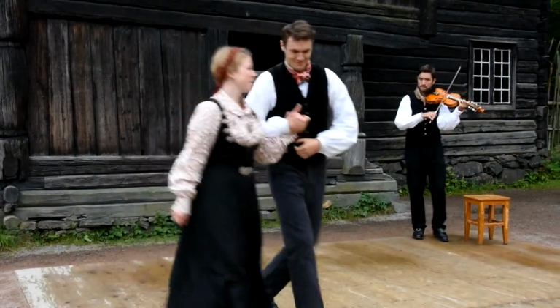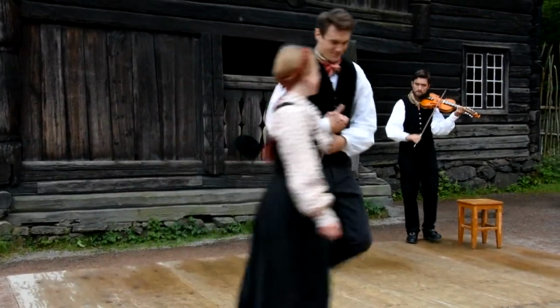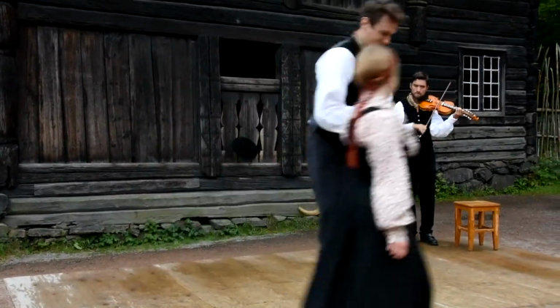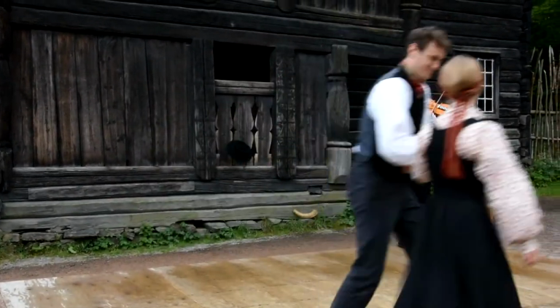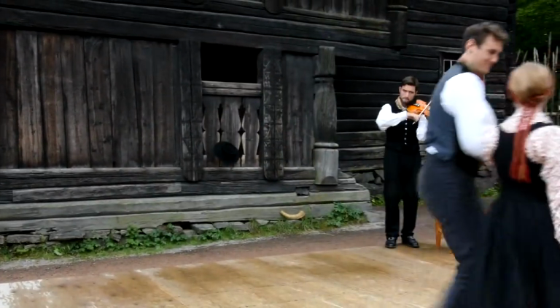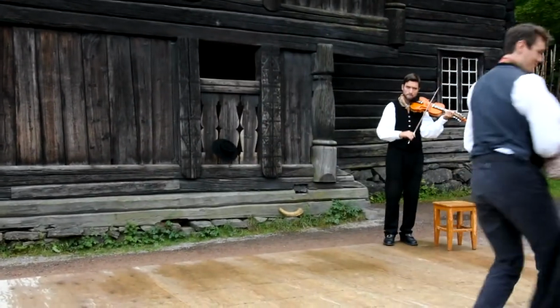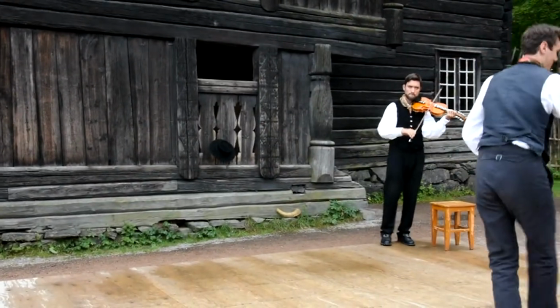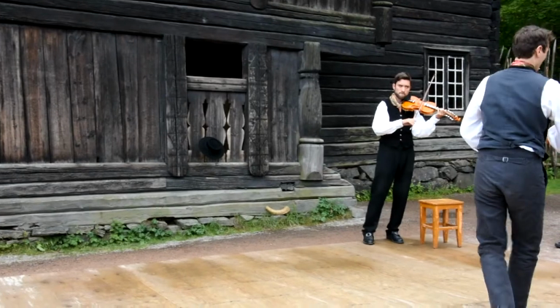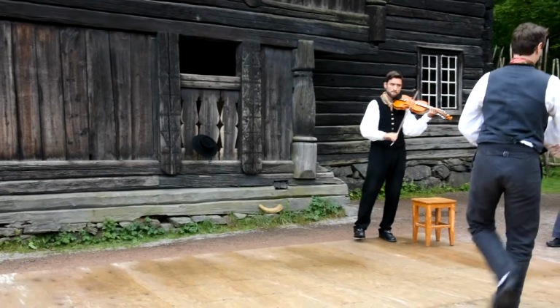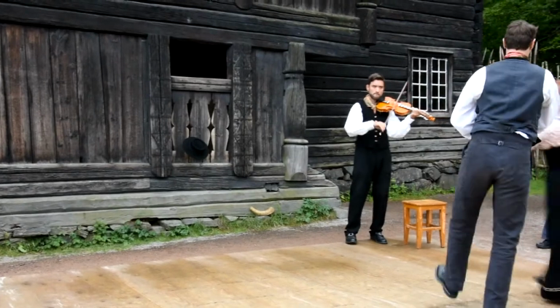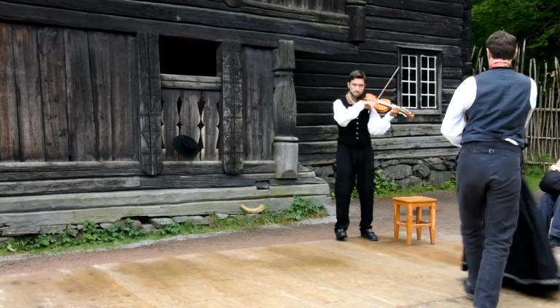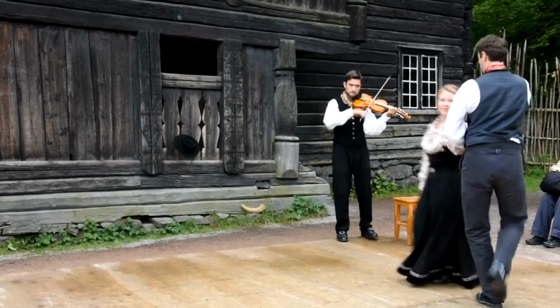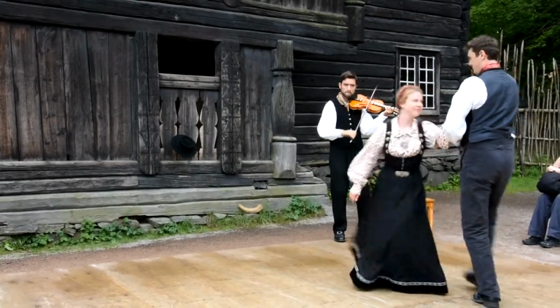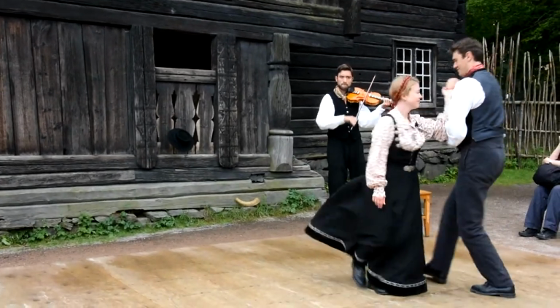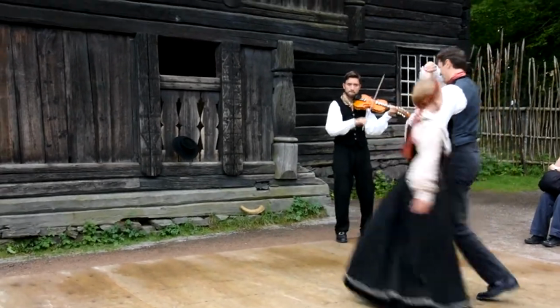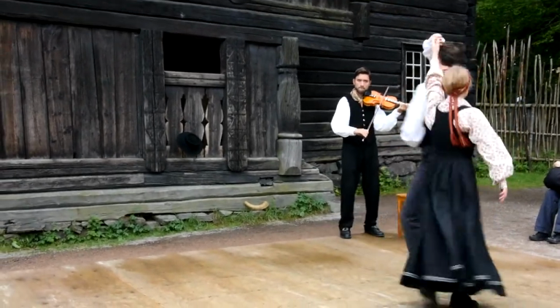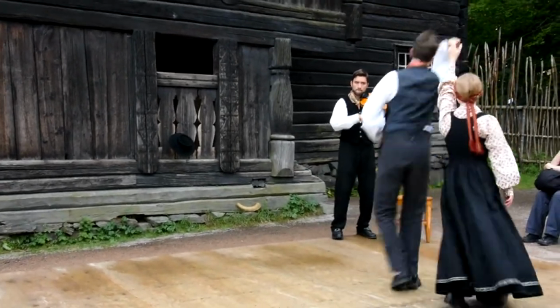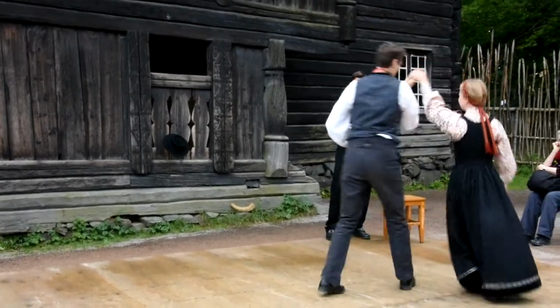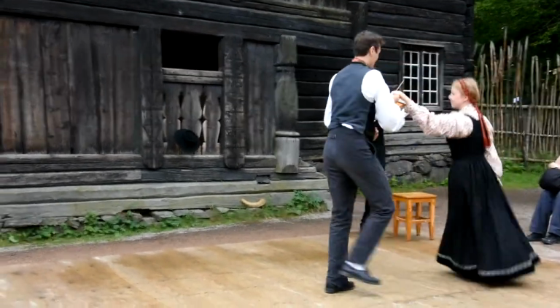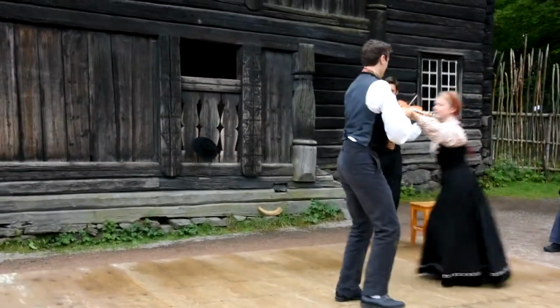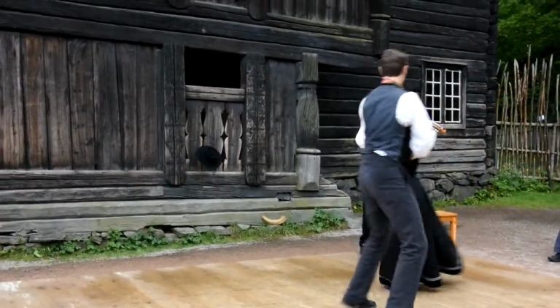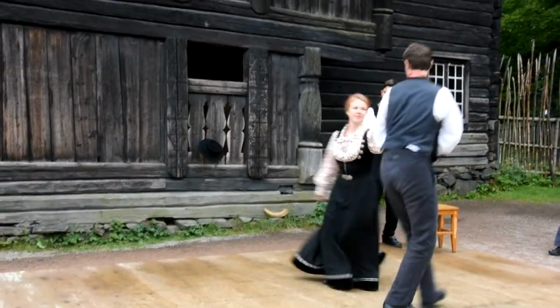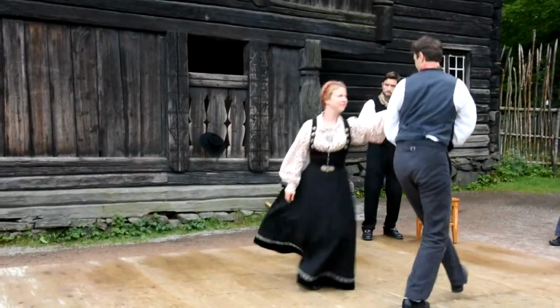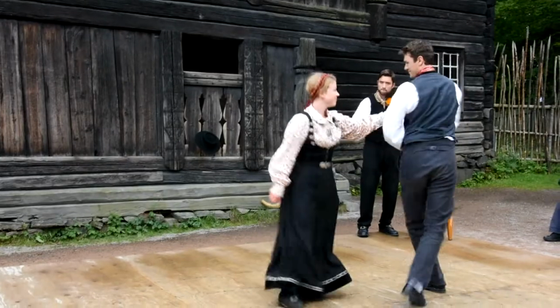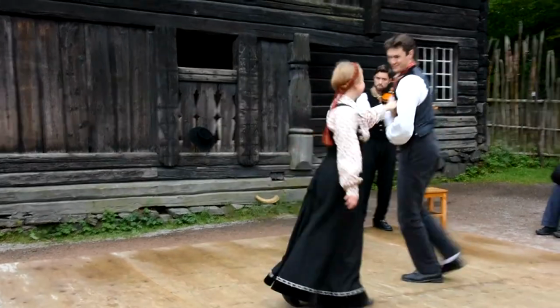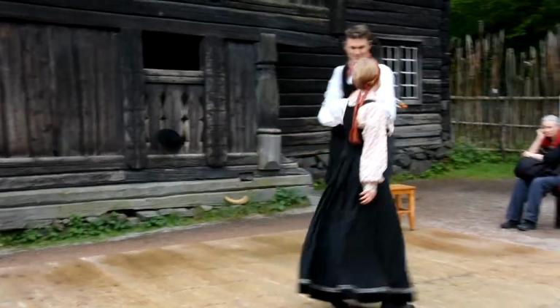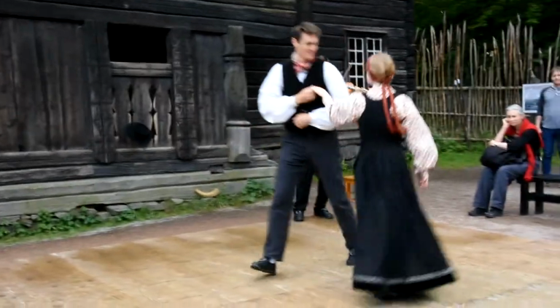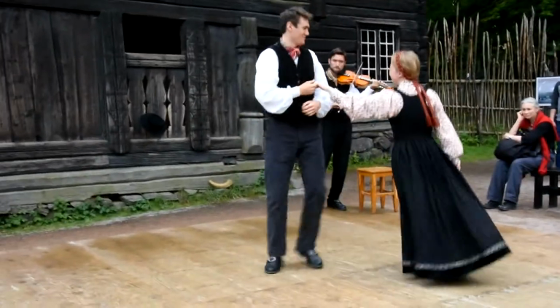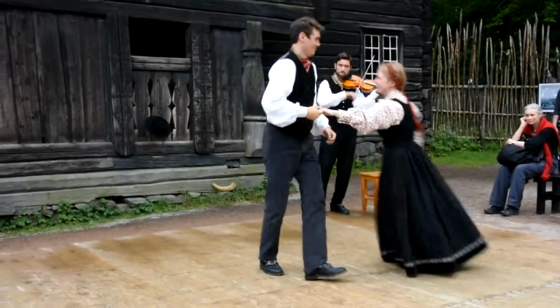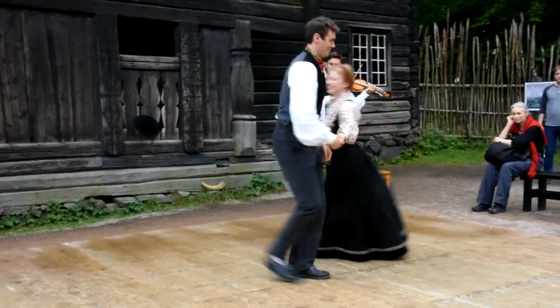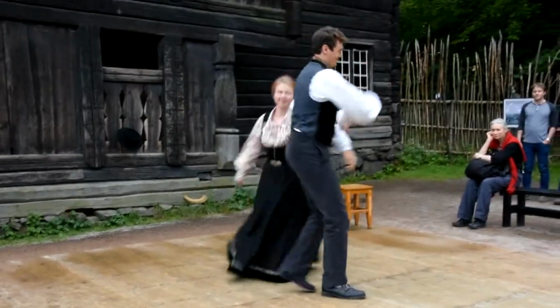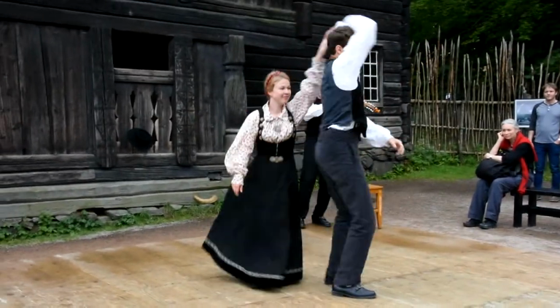I will play something we call Springar. It's a dancing tune, and this one is from the area of Santa Martins, which these buildings here are from.